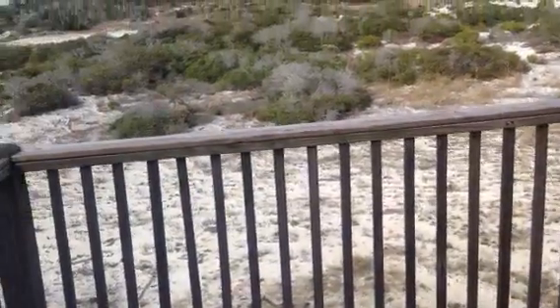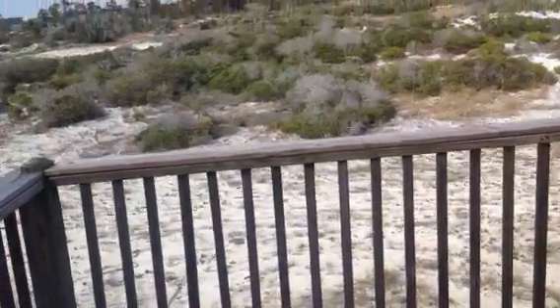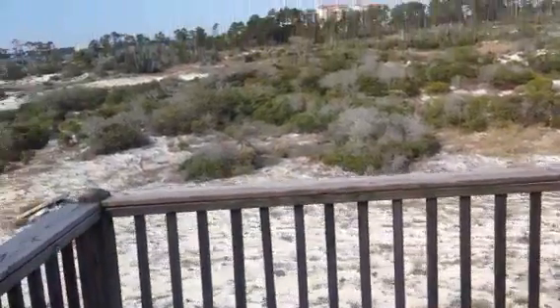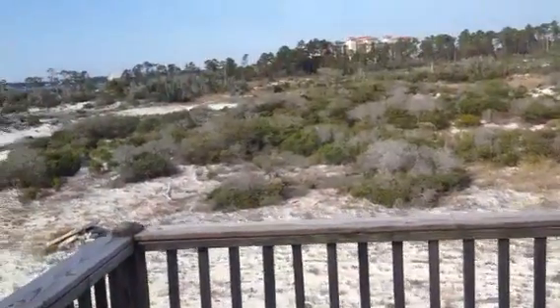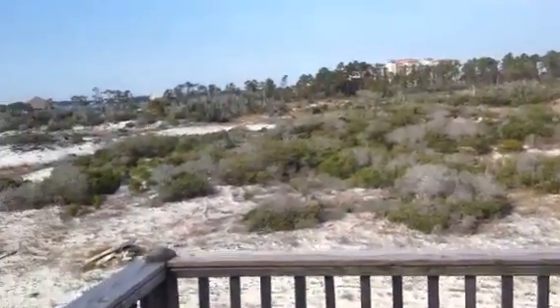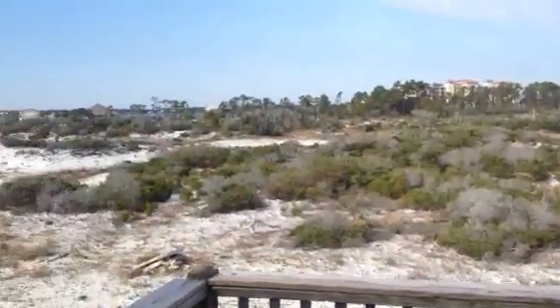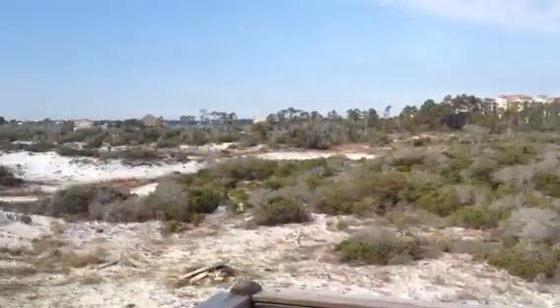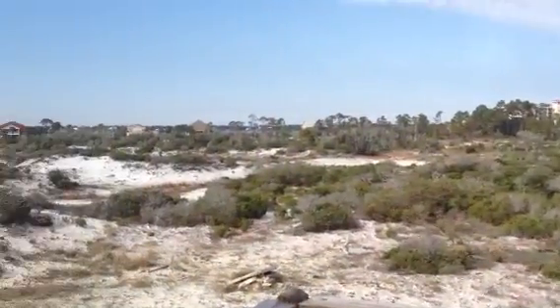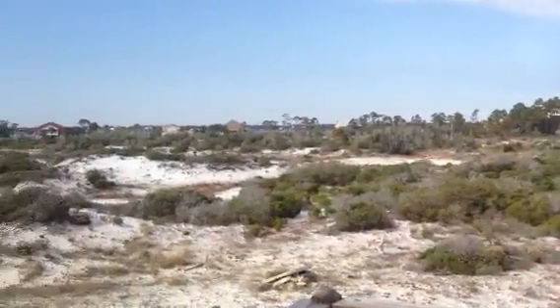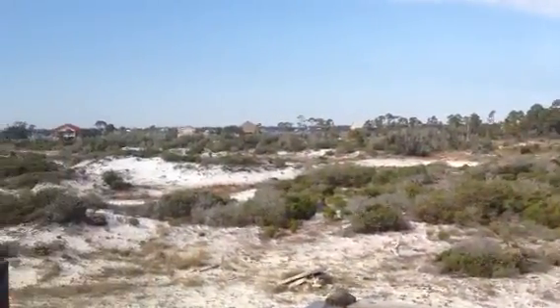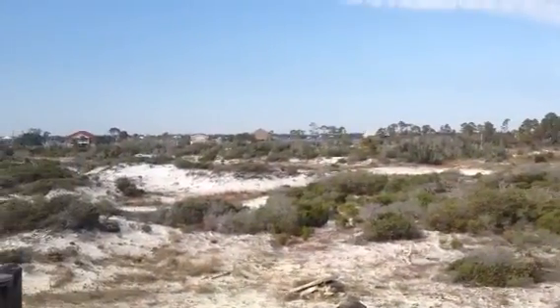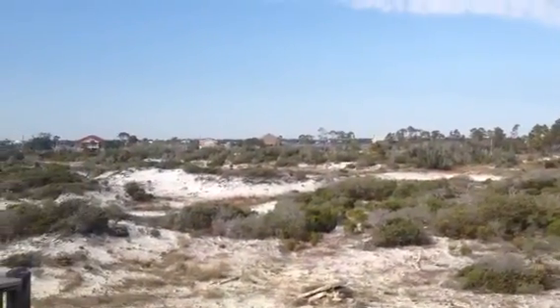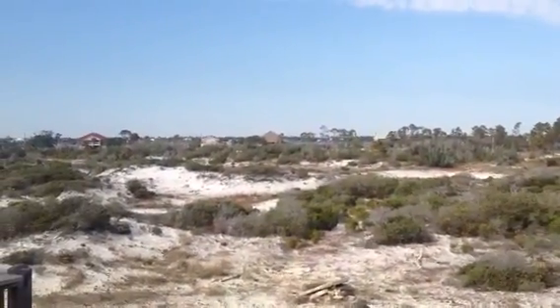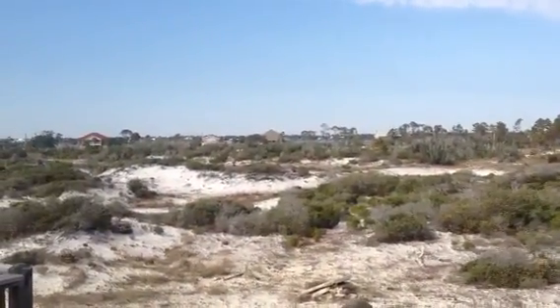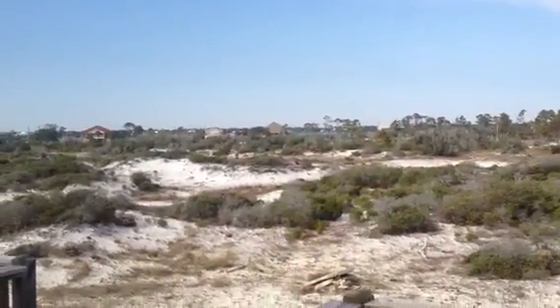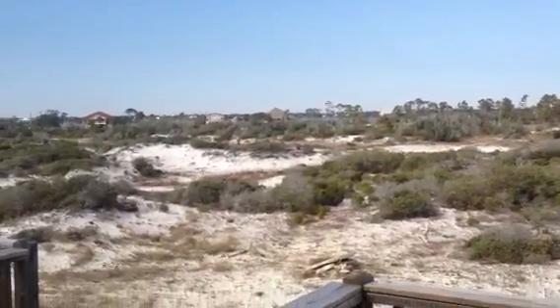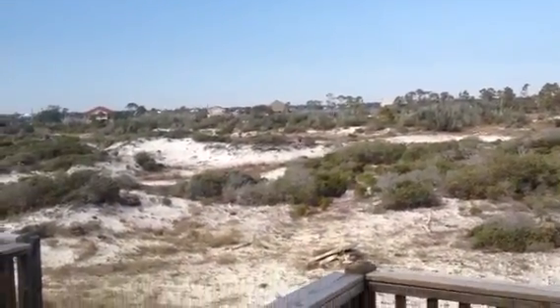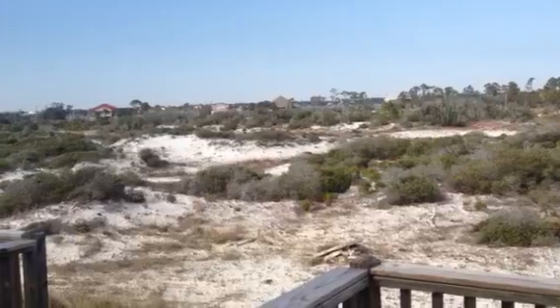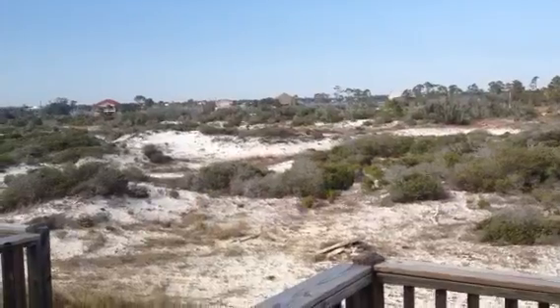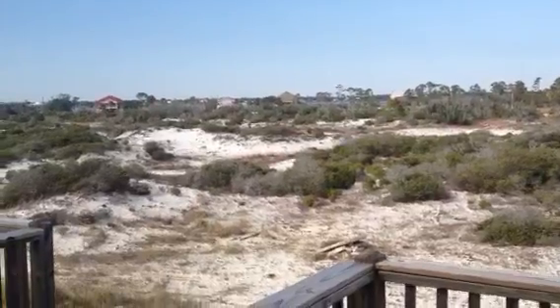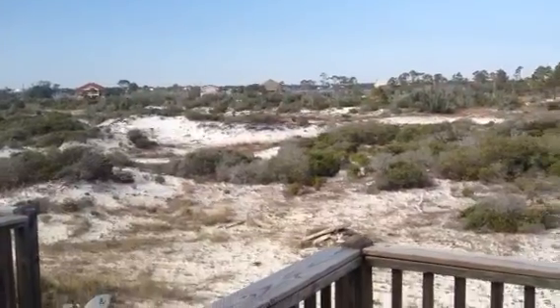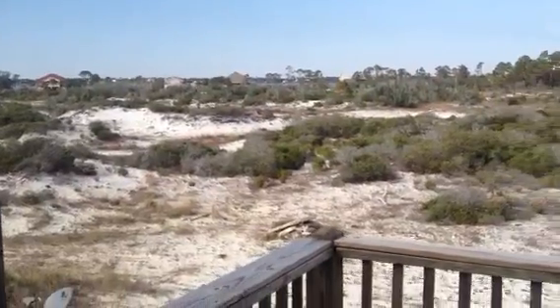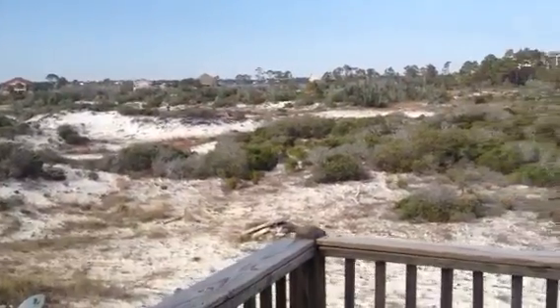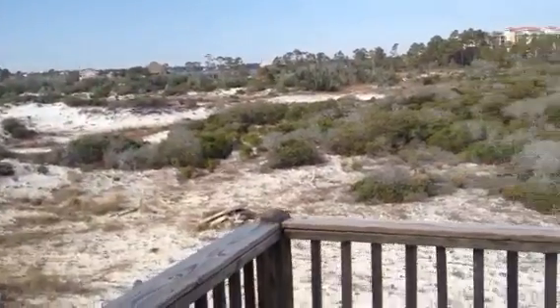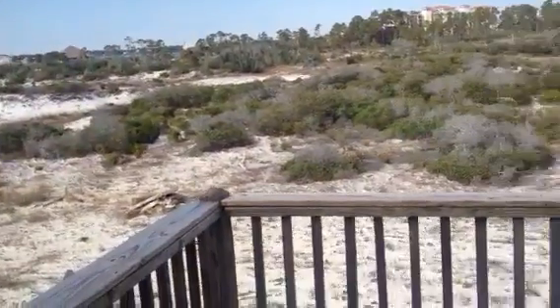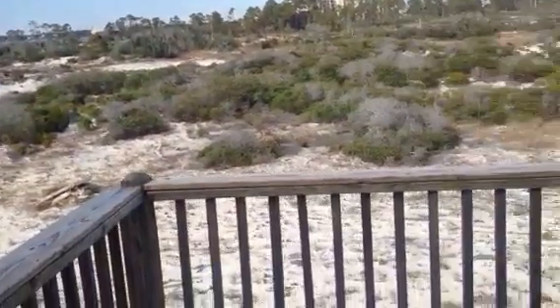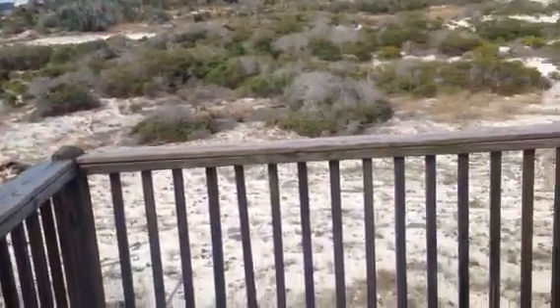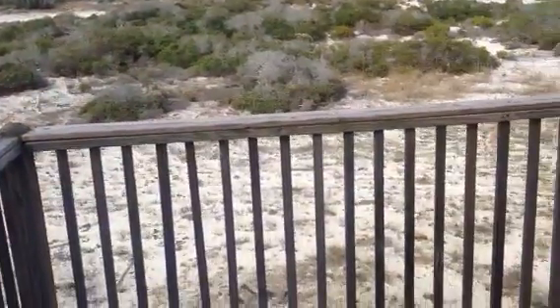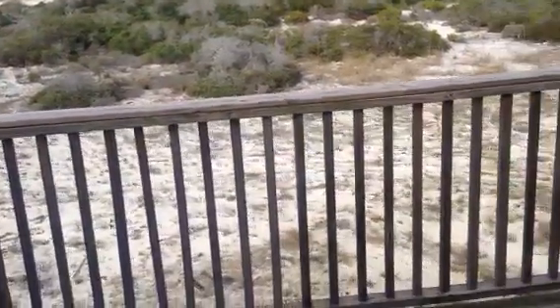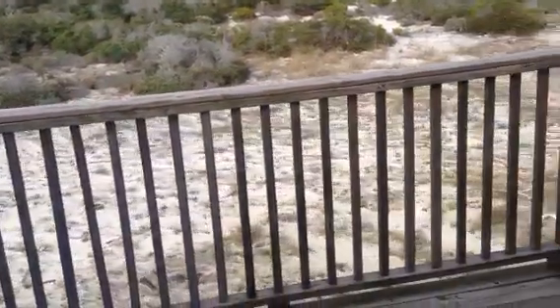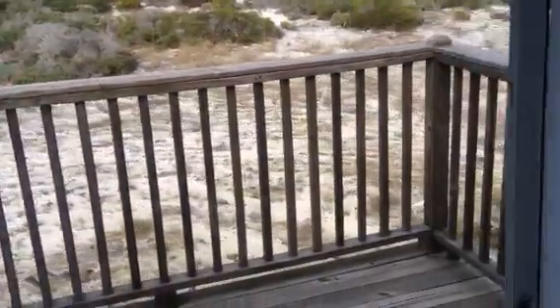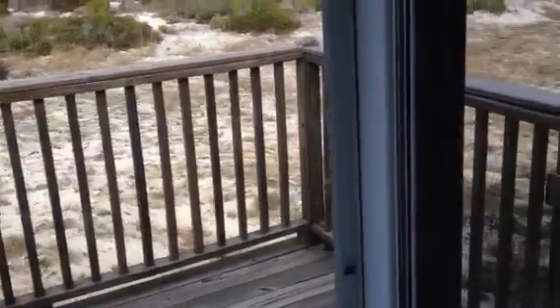I don't know if you can see the Intracoastal there or not from the video, but that would be the Intracoastal you're looking at. And of course up front was the Gulf of Mexico.